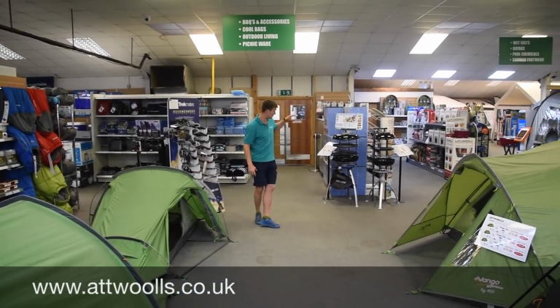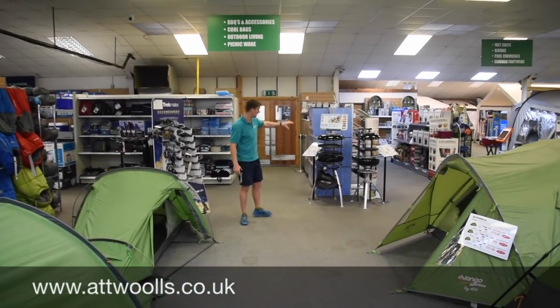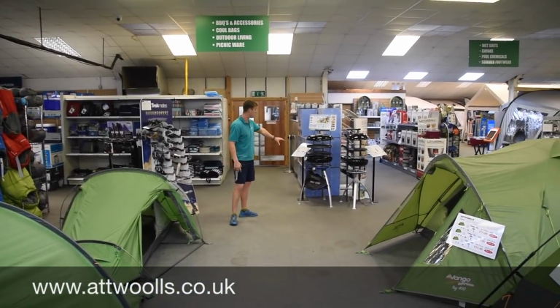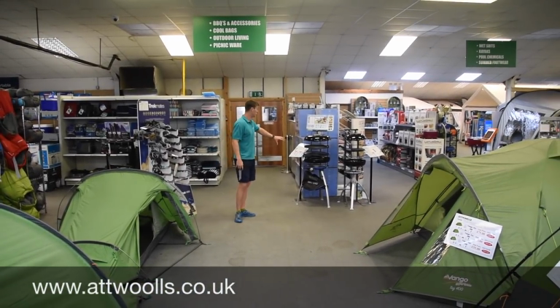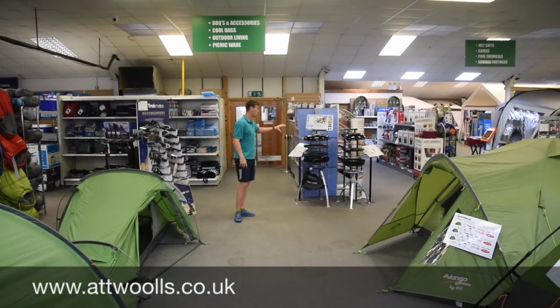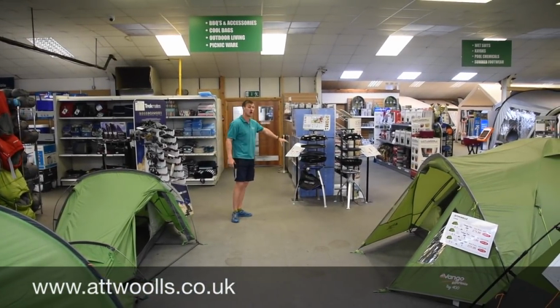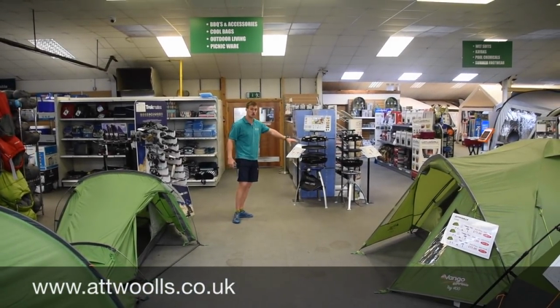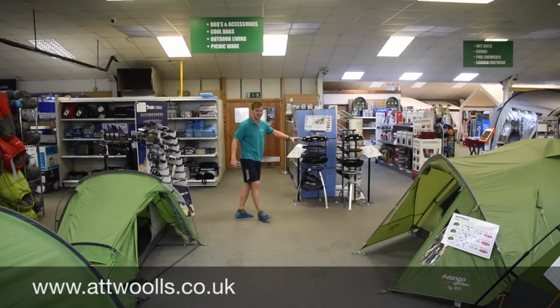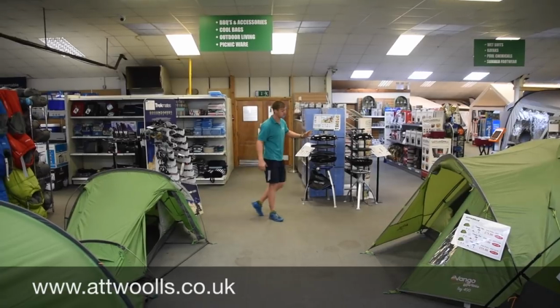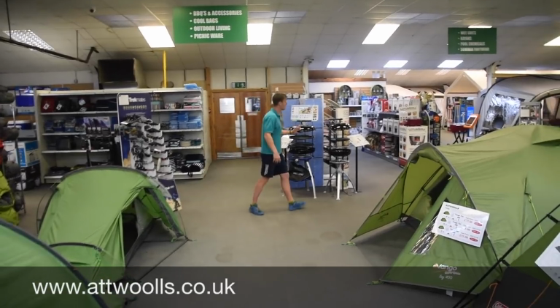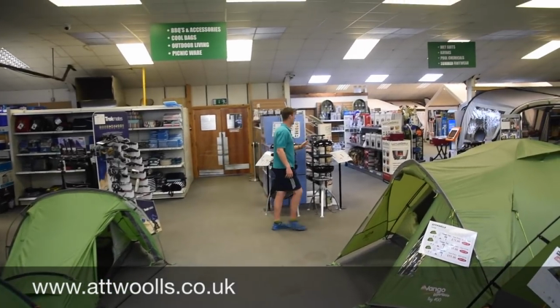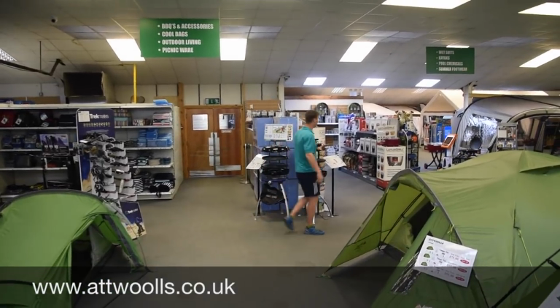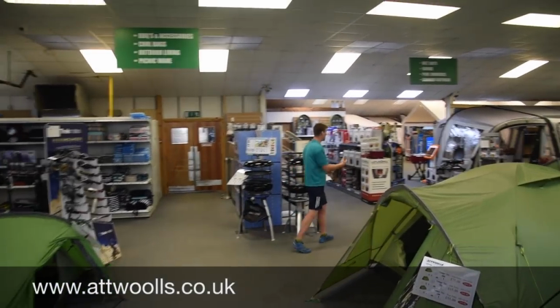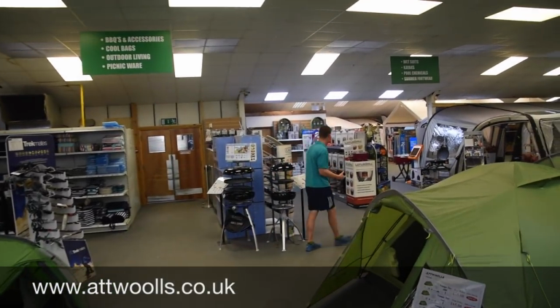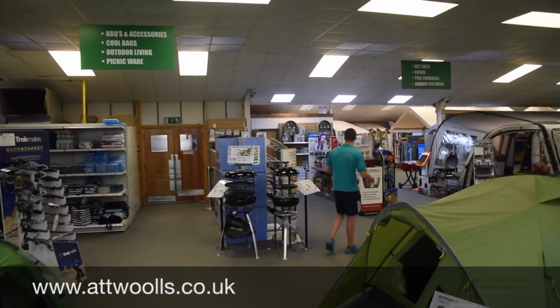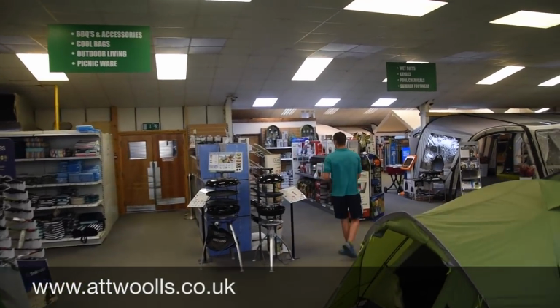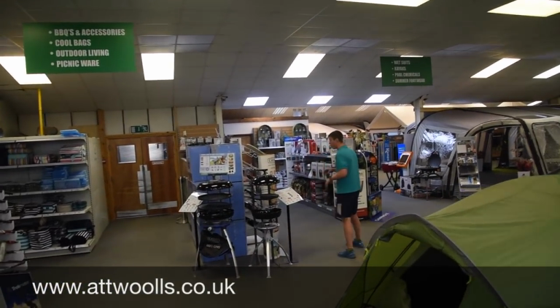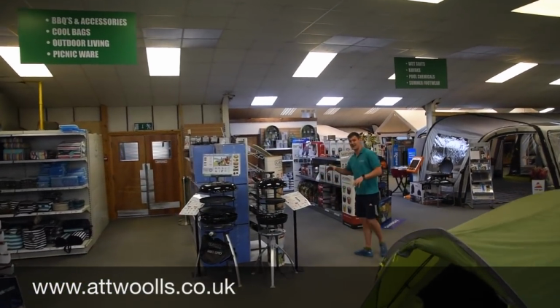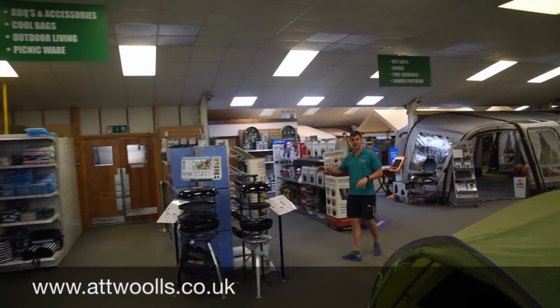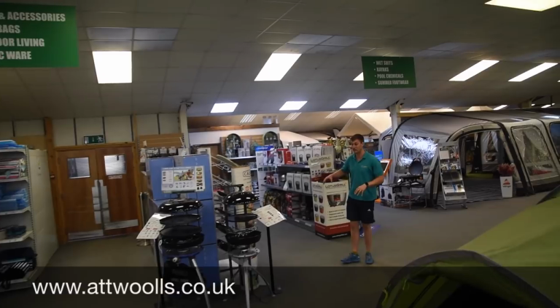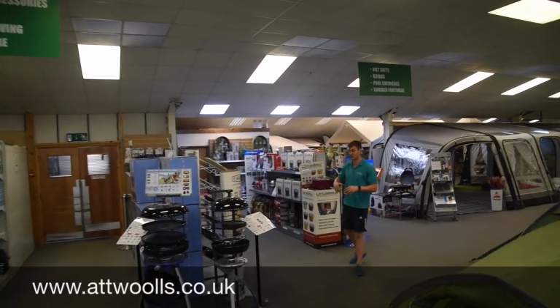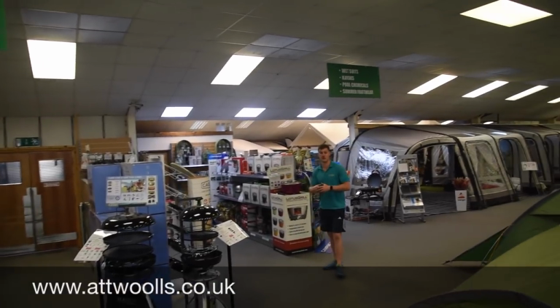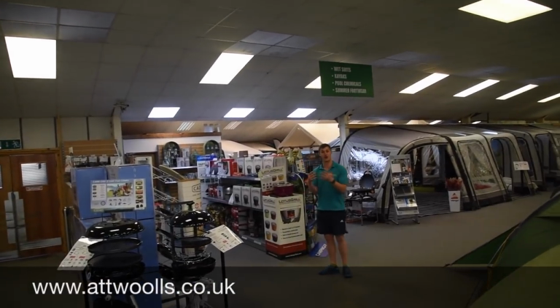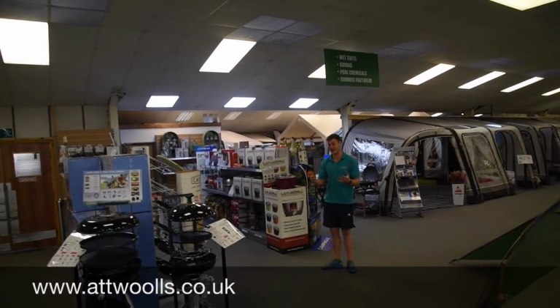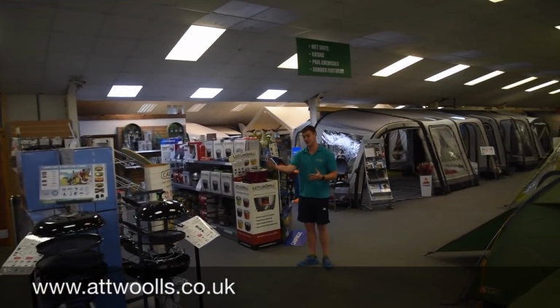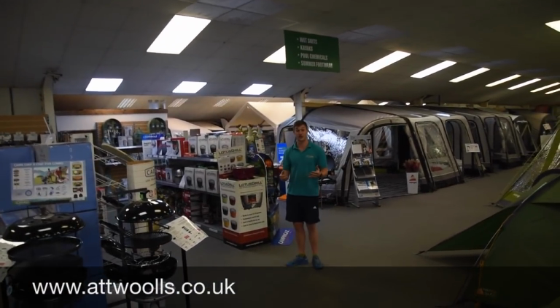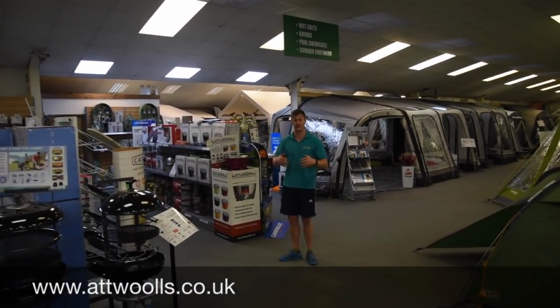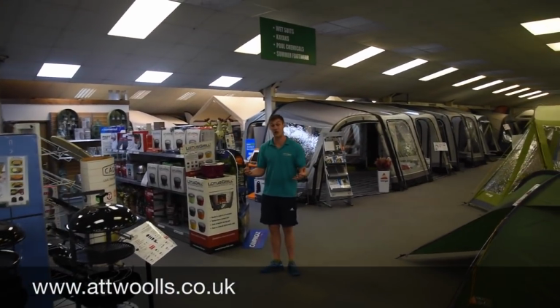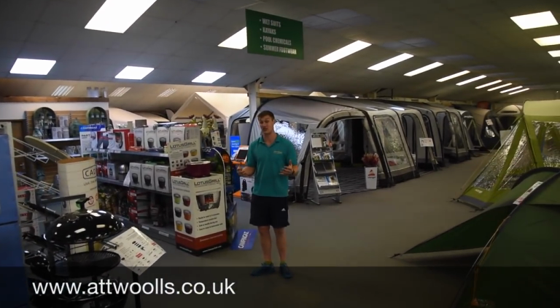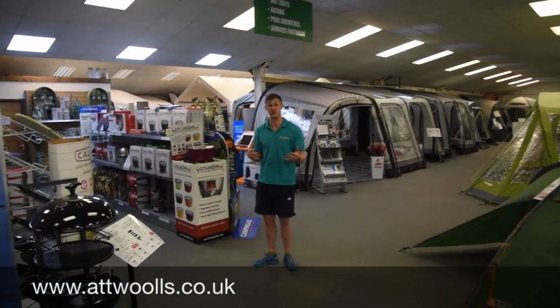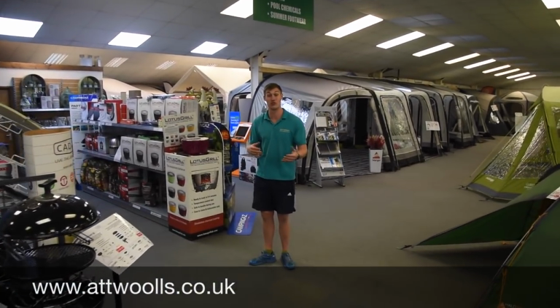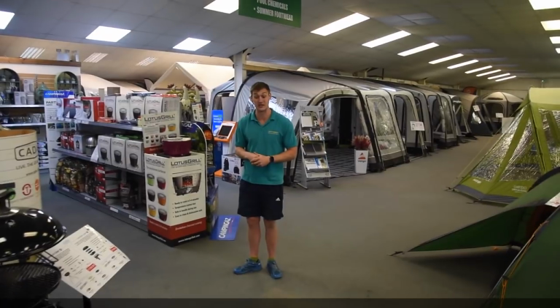That then brings us into our cooking area for more summer use — so we're talking barbecues. We've got quite a nice range of Cadac, as well as things like Lotus Grill, all the Cadac accessories. And like I said, the whole thing is you can touch and feel it and see whether it's going to be suitable for your needs.